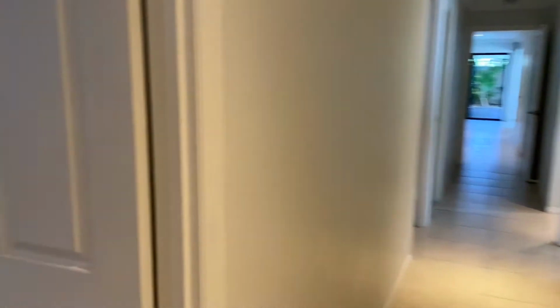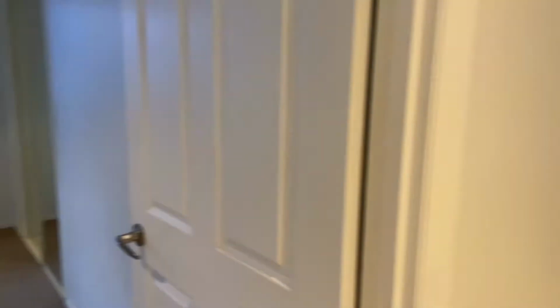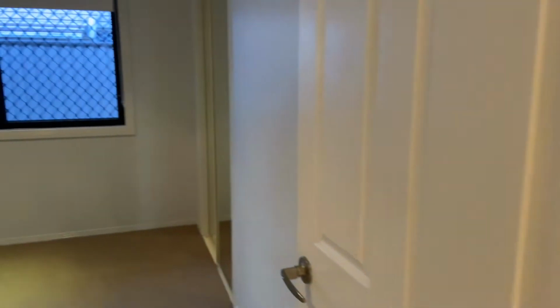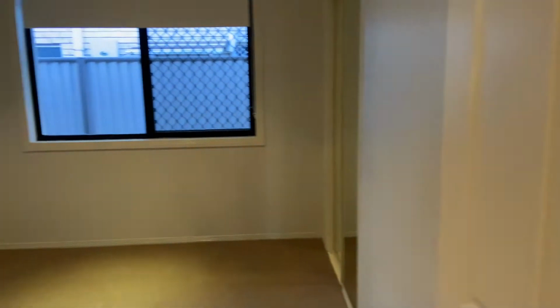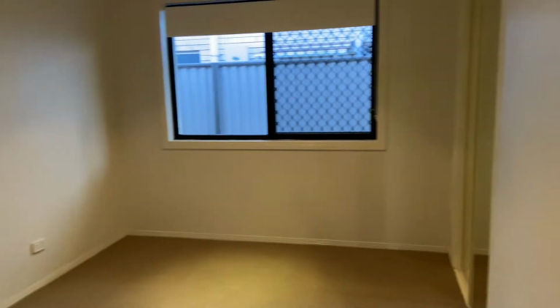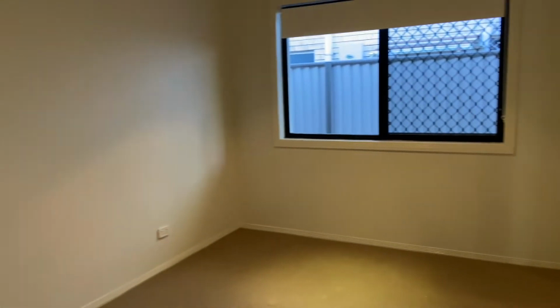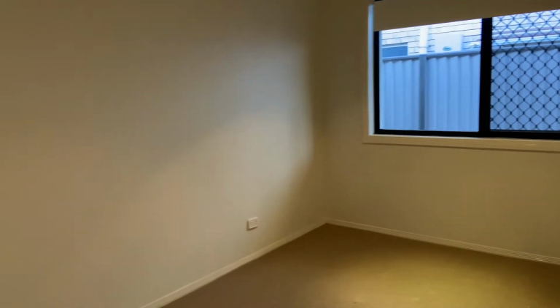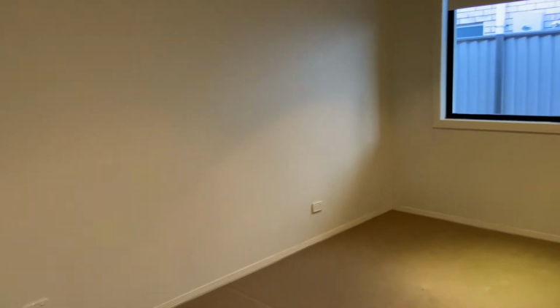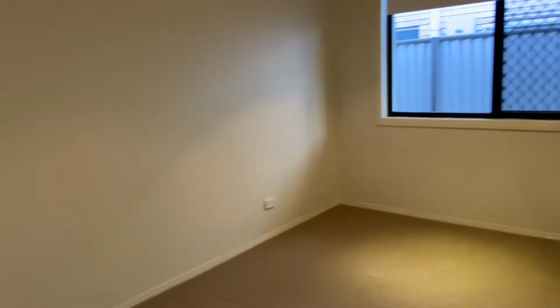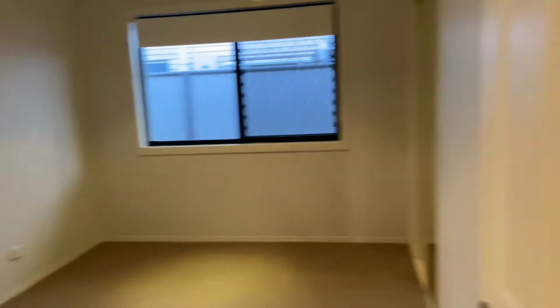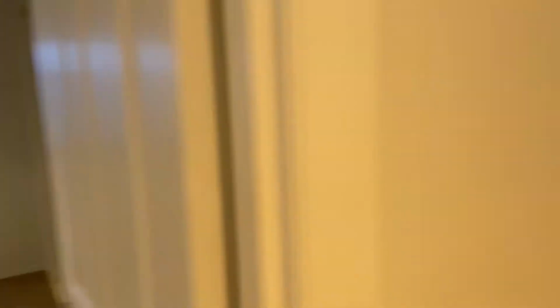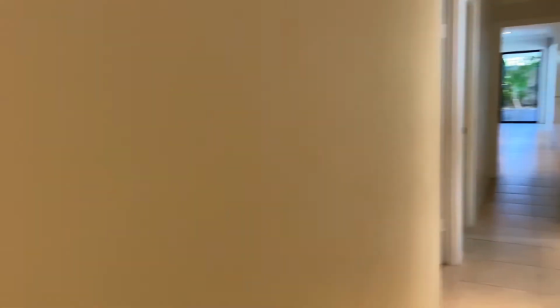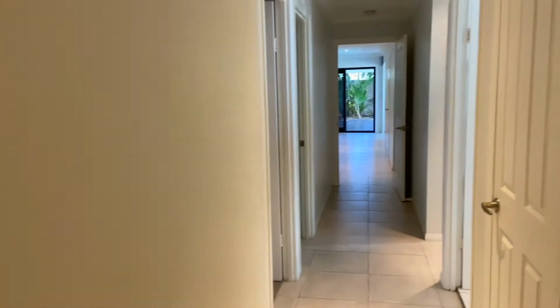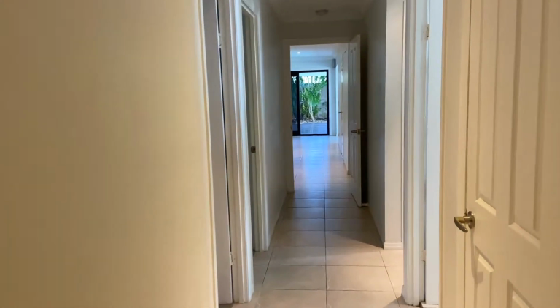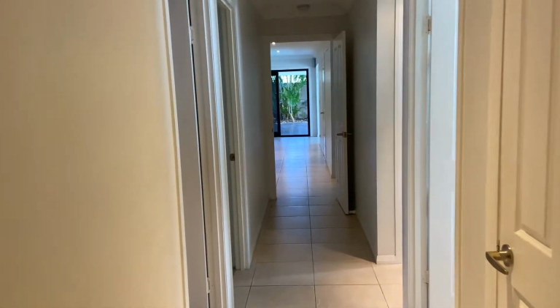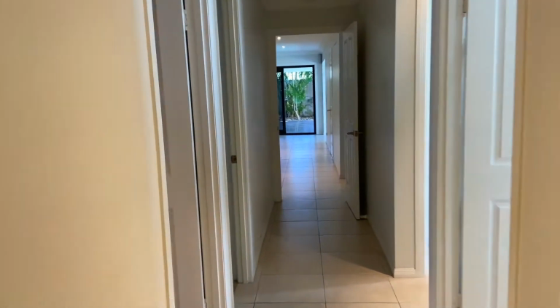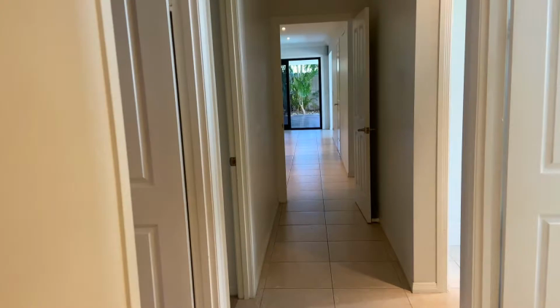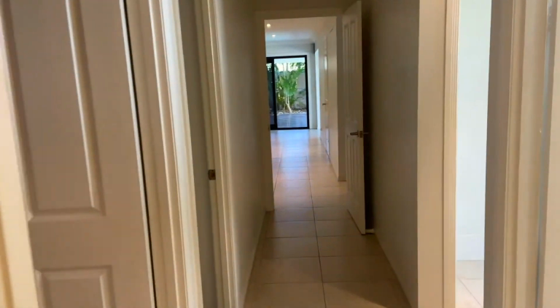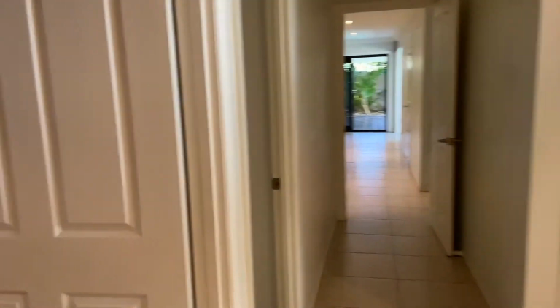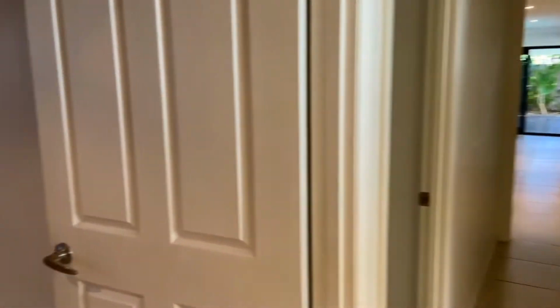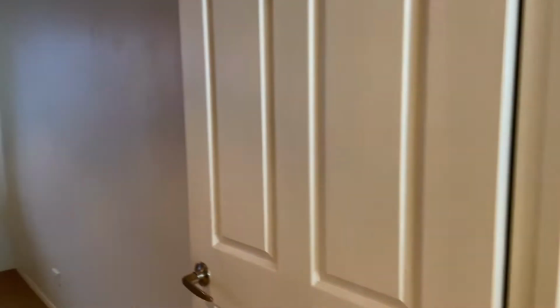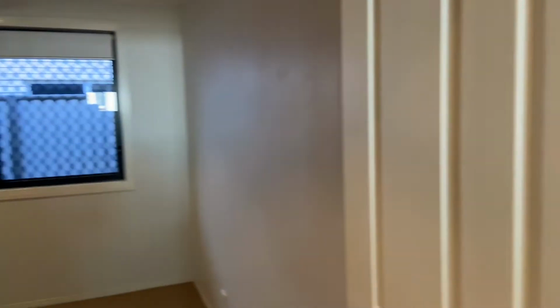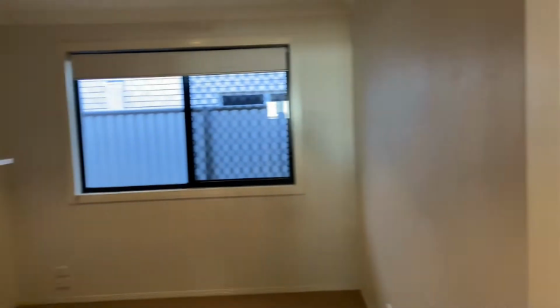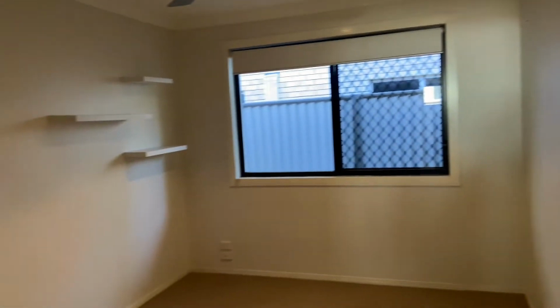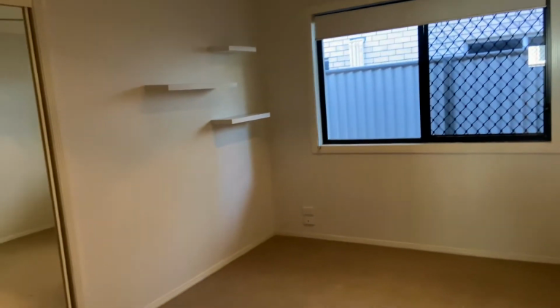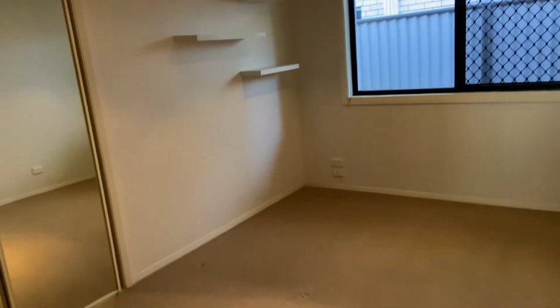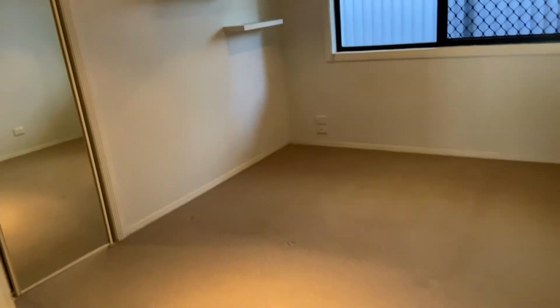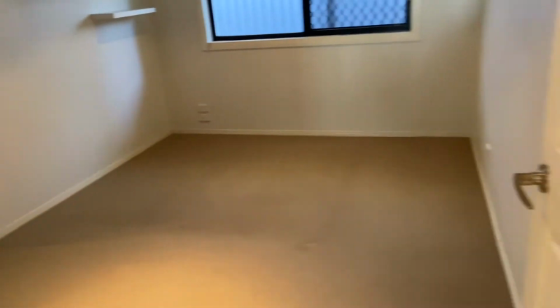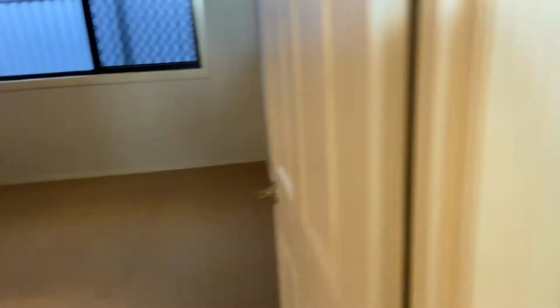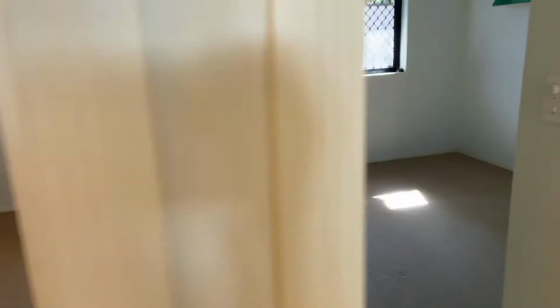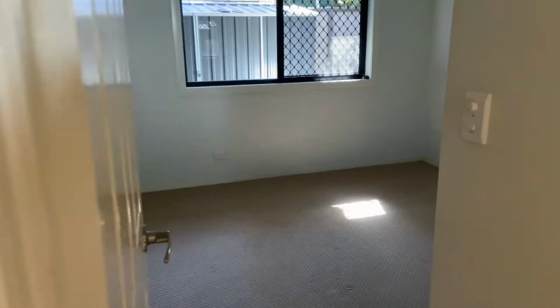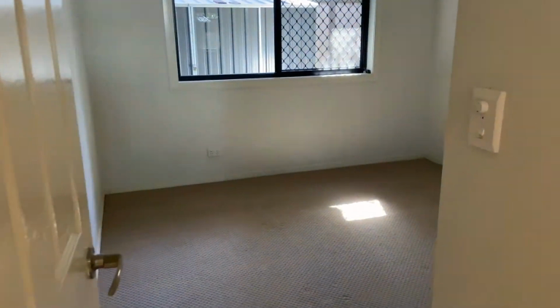Further down the hallway you can find the remaining three secondary bedrooms. All bedrooms feature built-in wardrobes and ceiling fans. Also along this hallway are two linen cupboards.